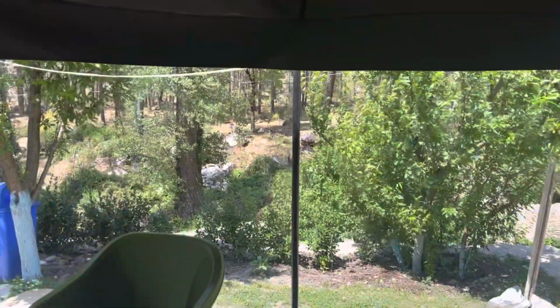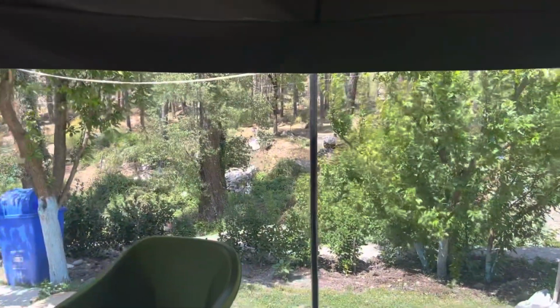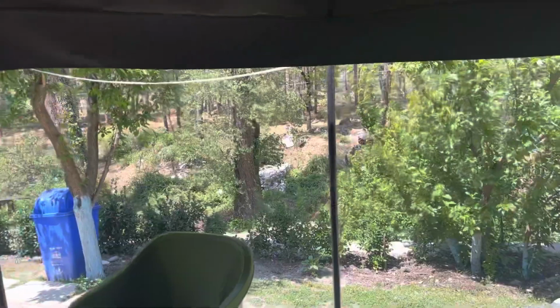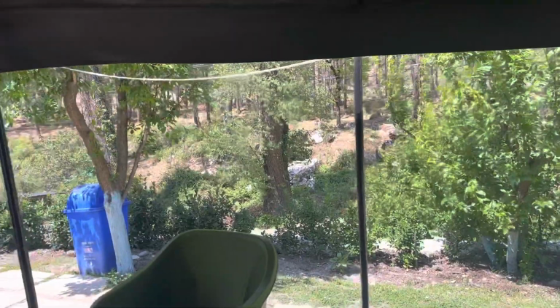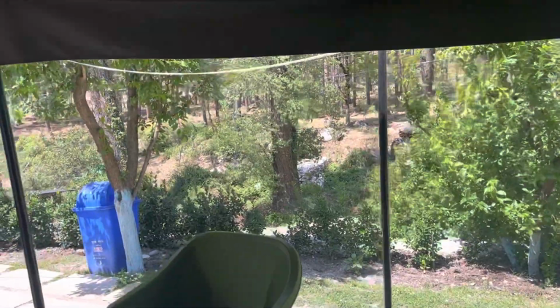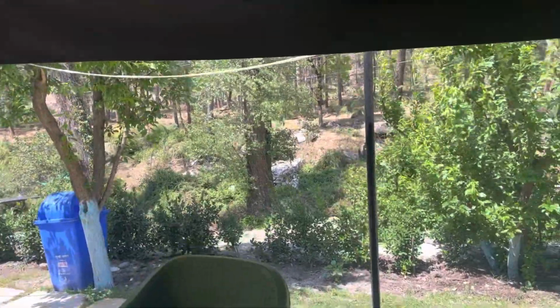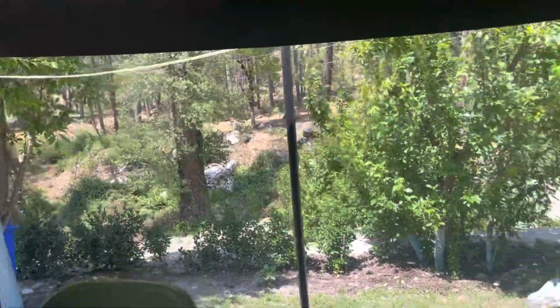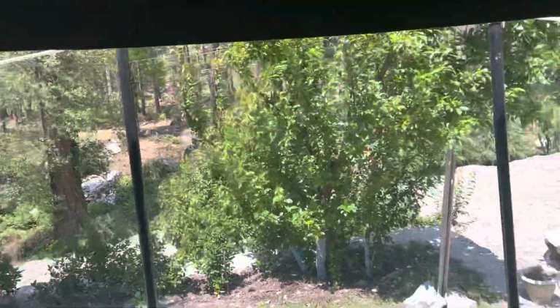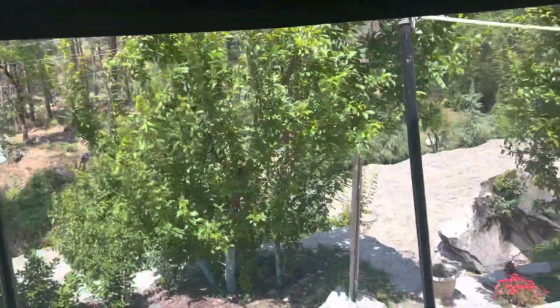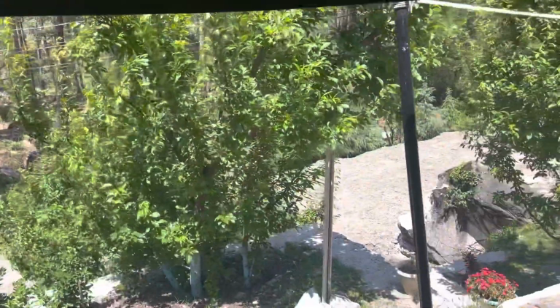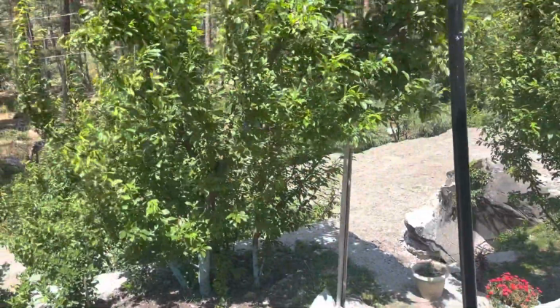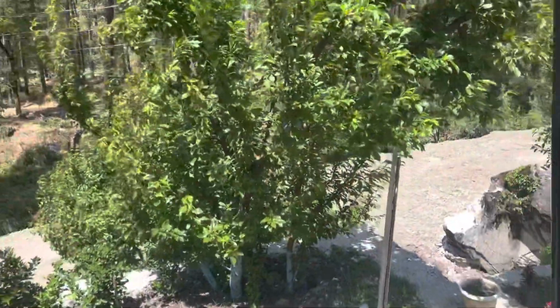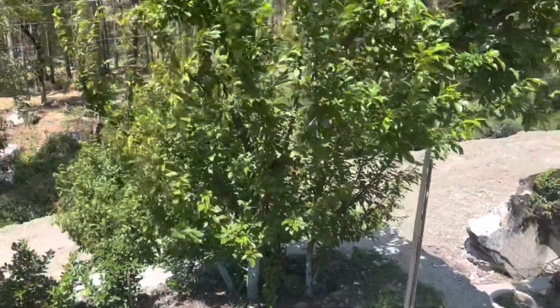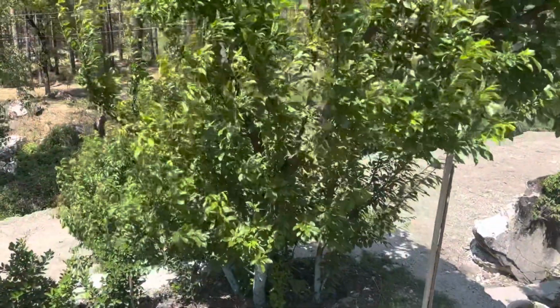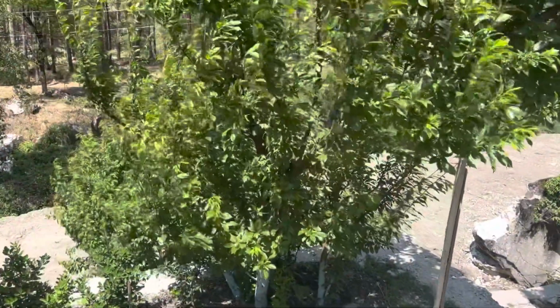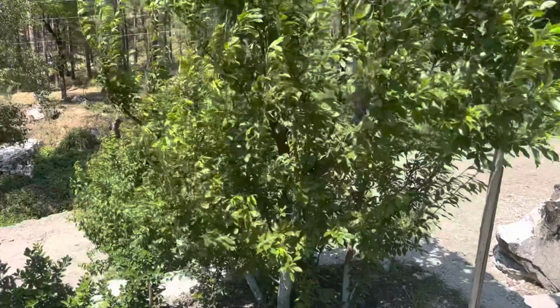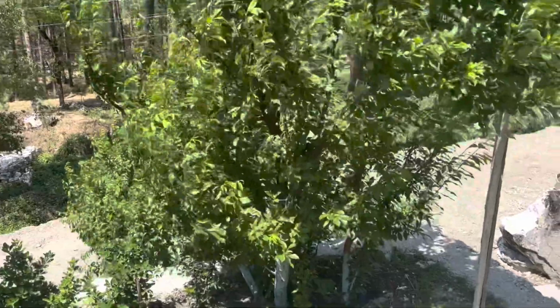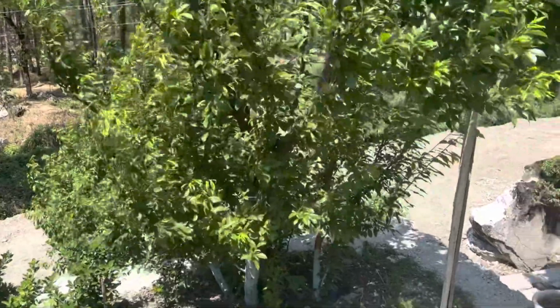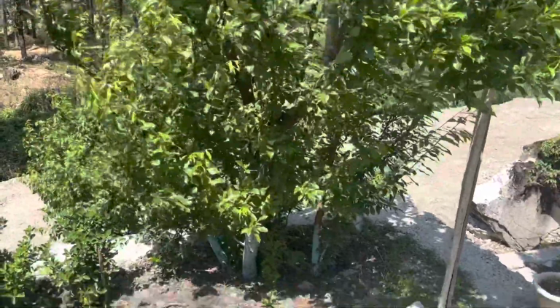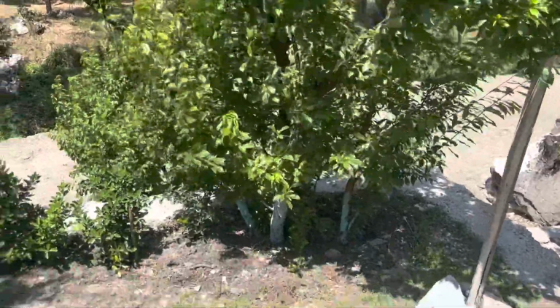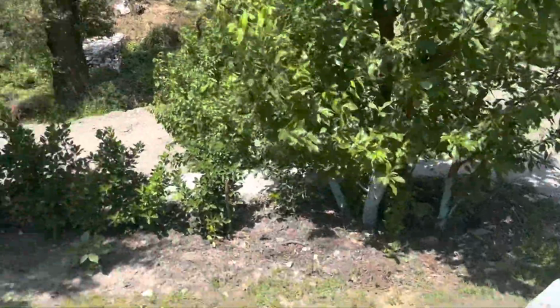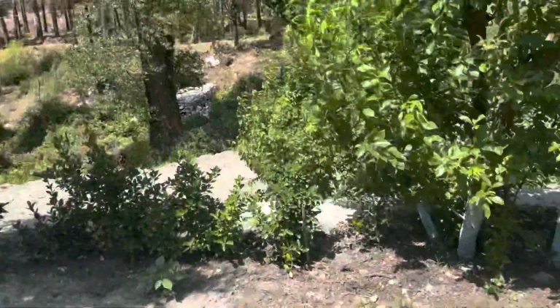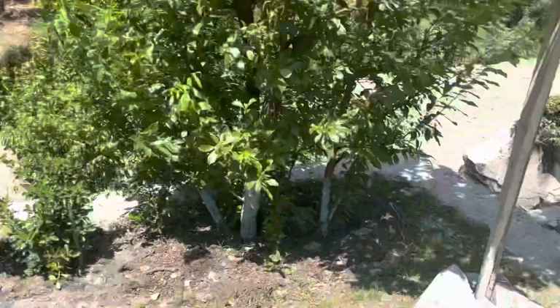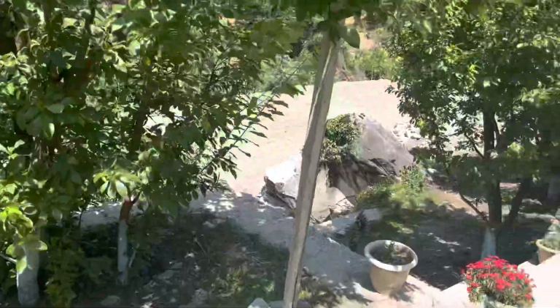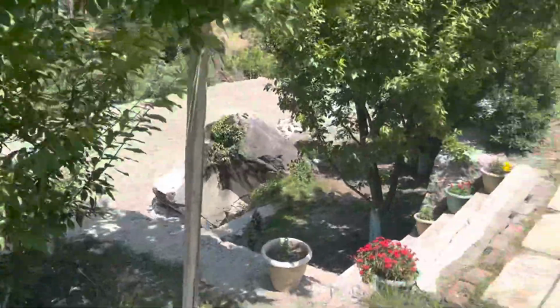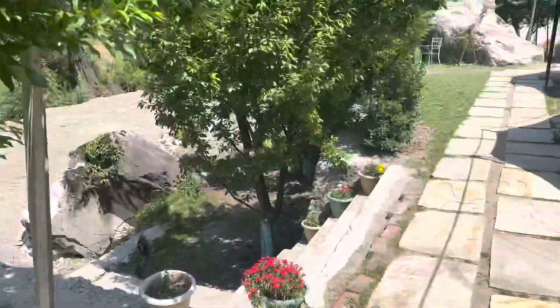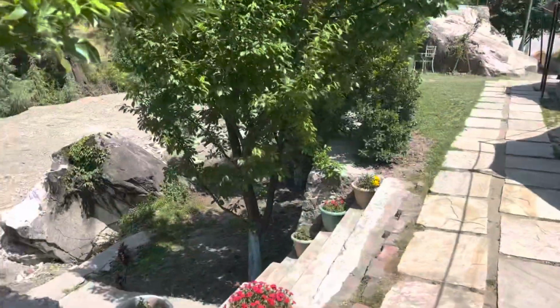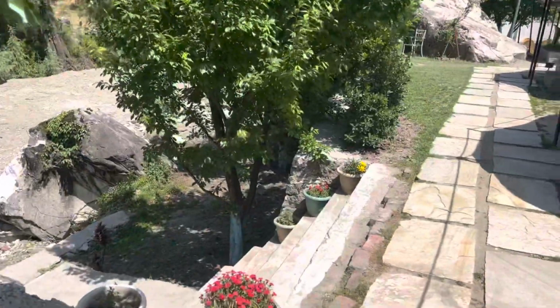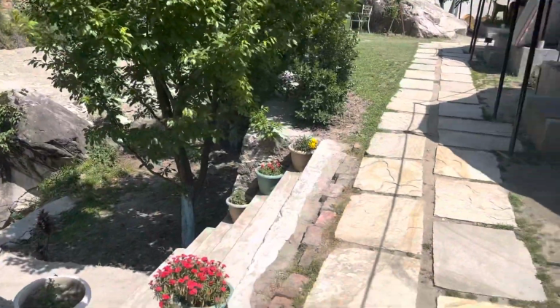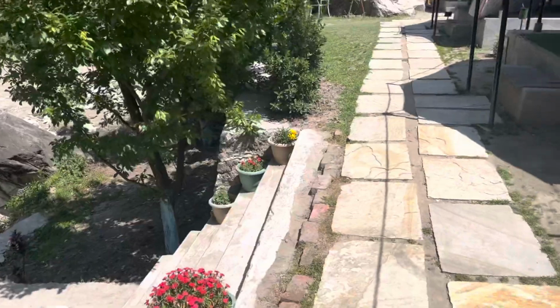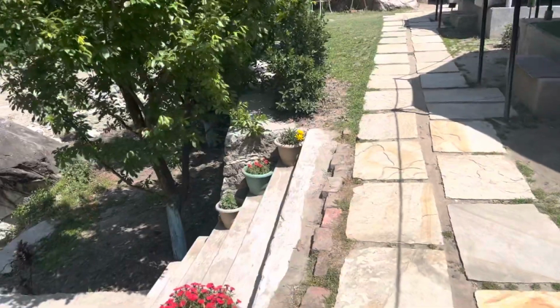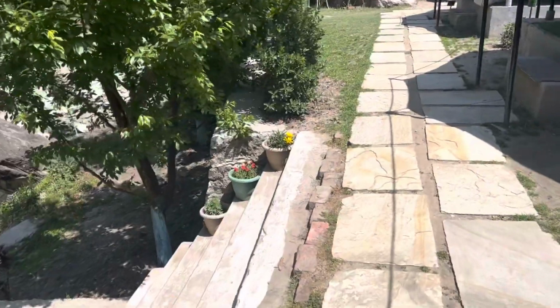Where should we go? To the river? We can explore this. Here are stairs, we'll go down.